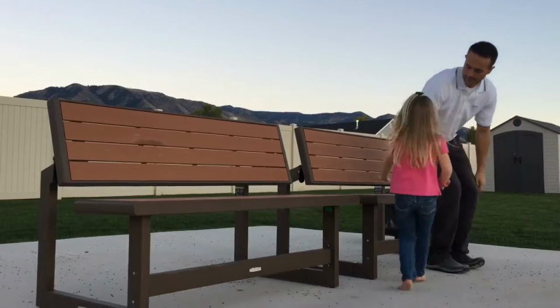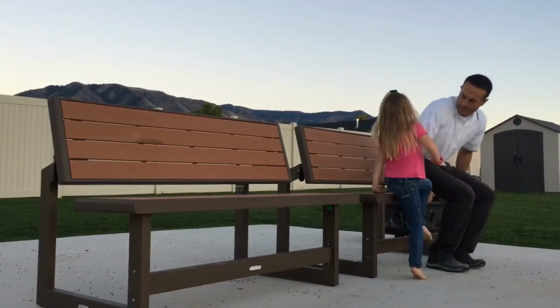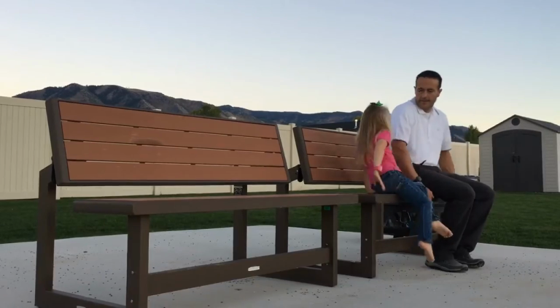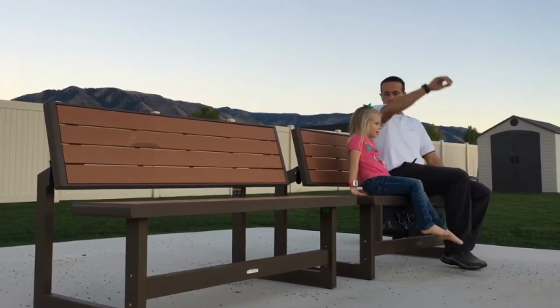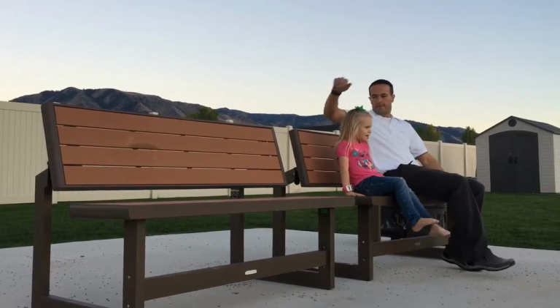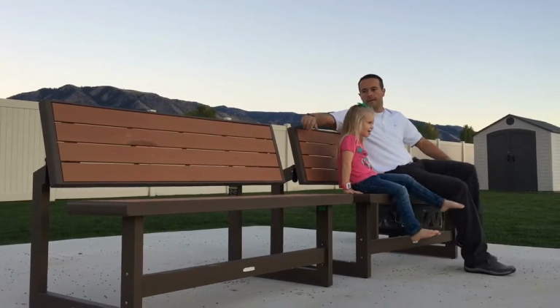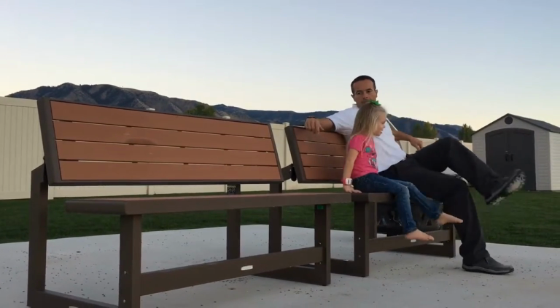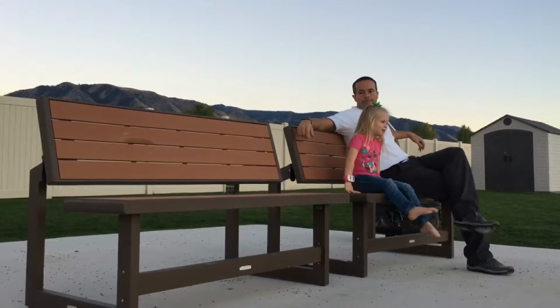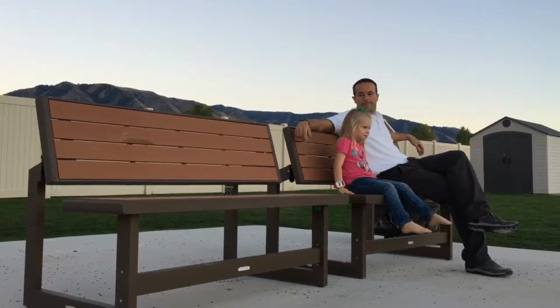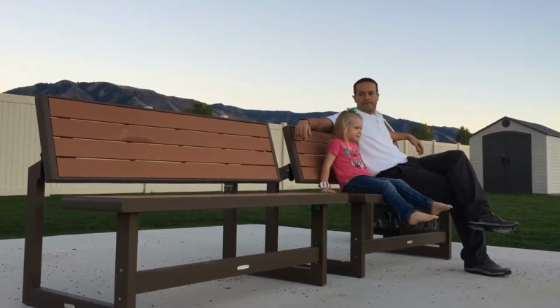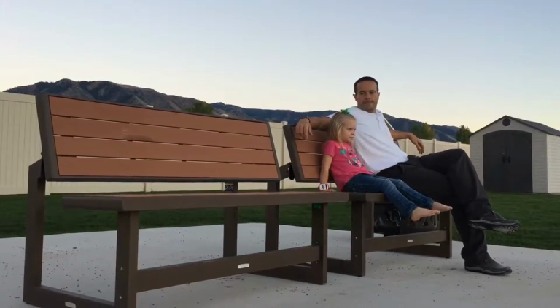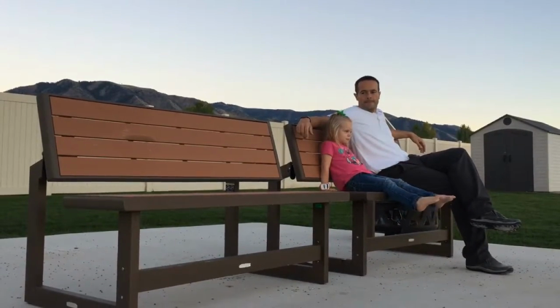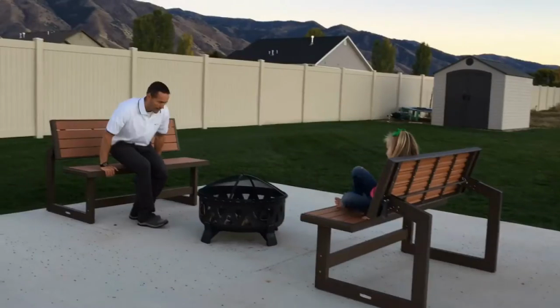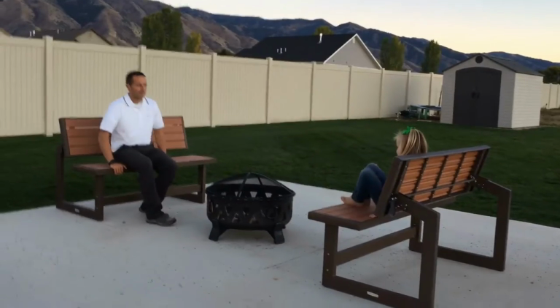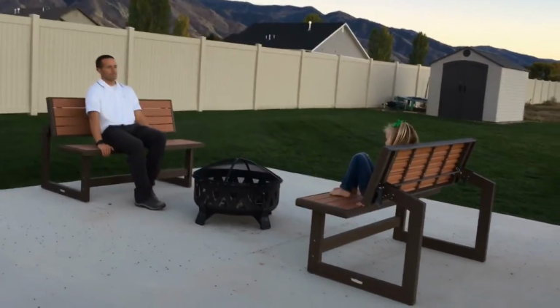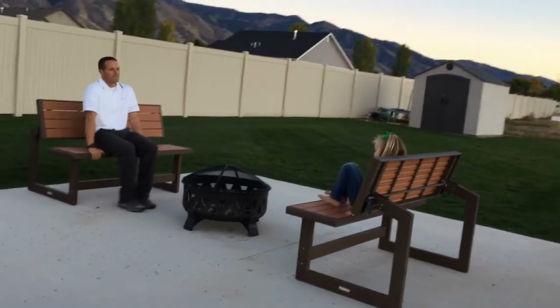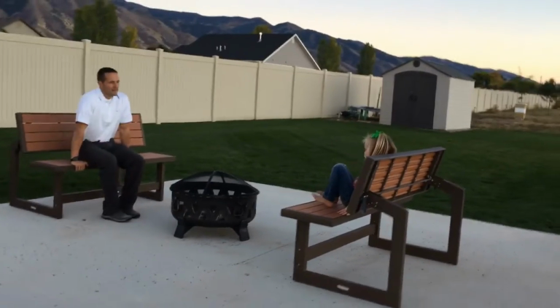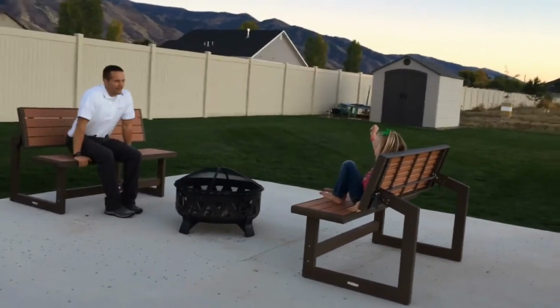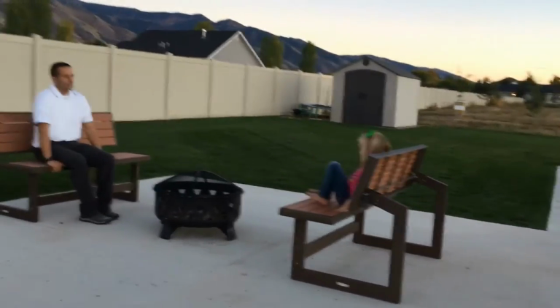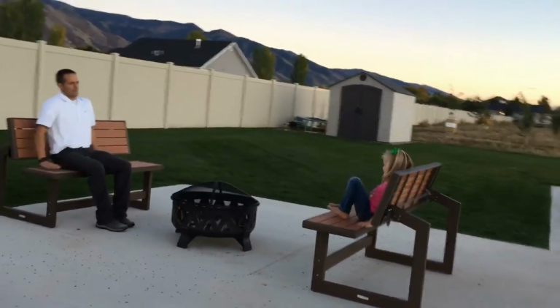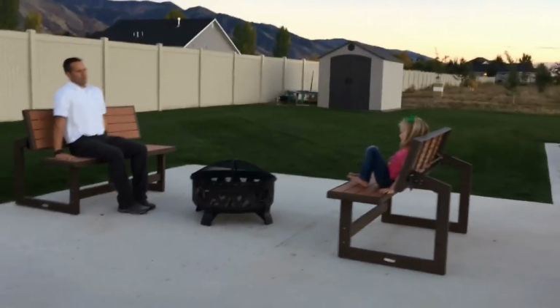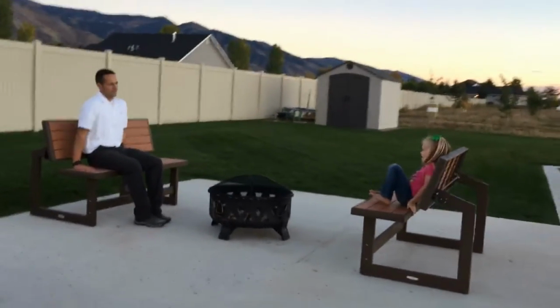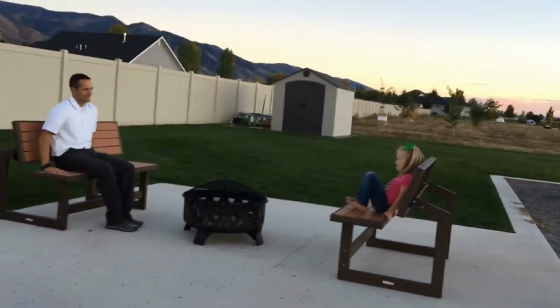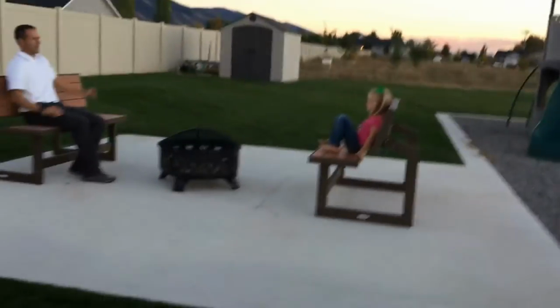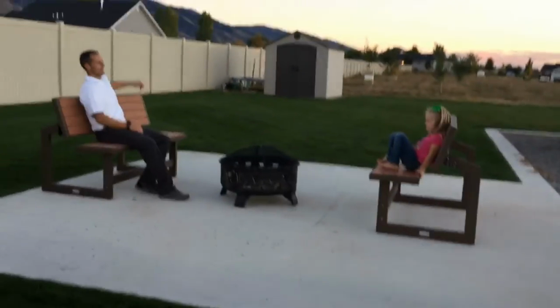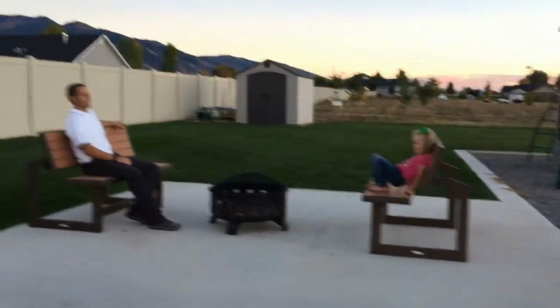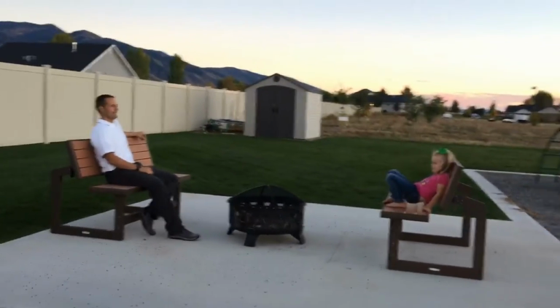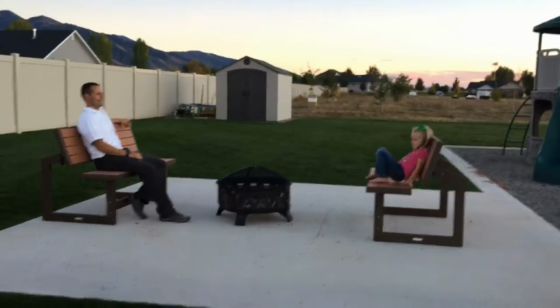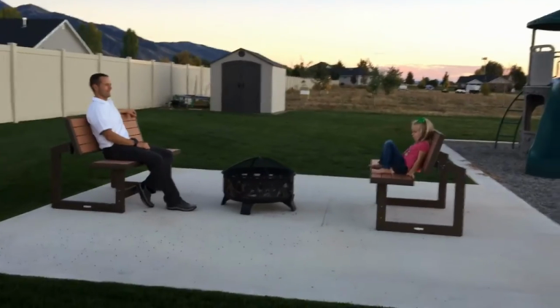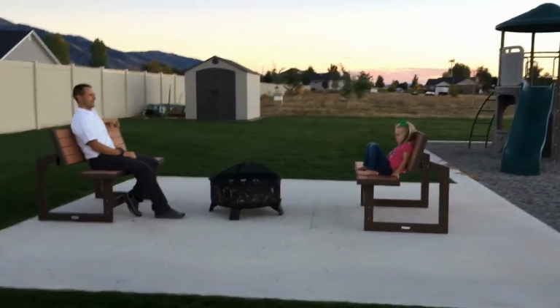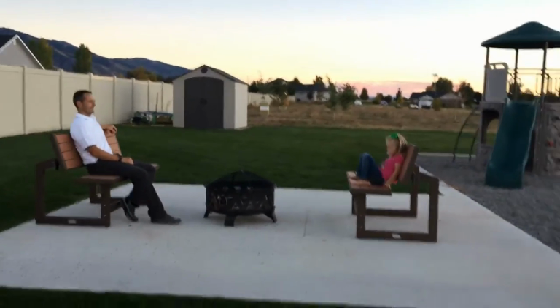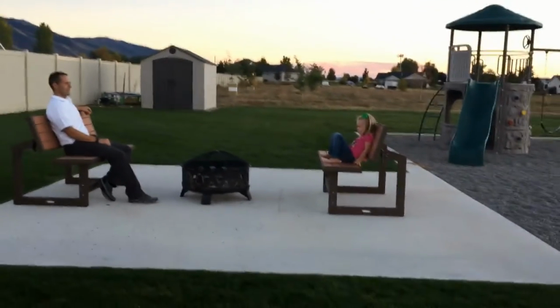These convertible benches are portable, making it easy to set up in a variety of settings. The simulated wood on the back and seat provide an attractive appeal without staining, painting, or the normal upkeep you might have on a regular wooden bench.